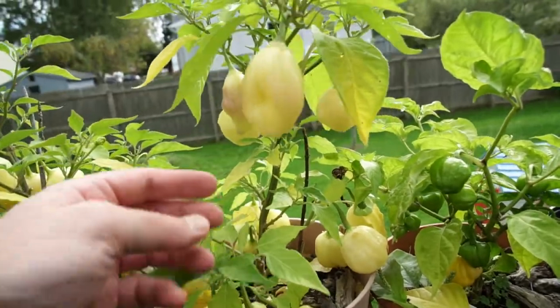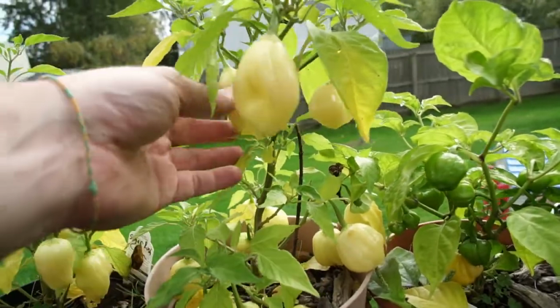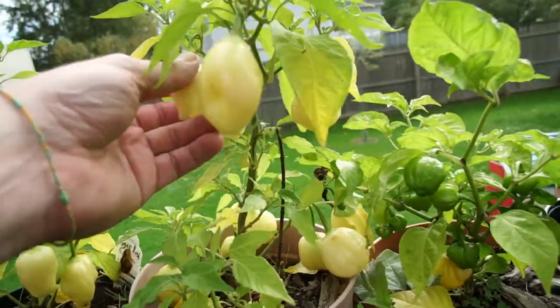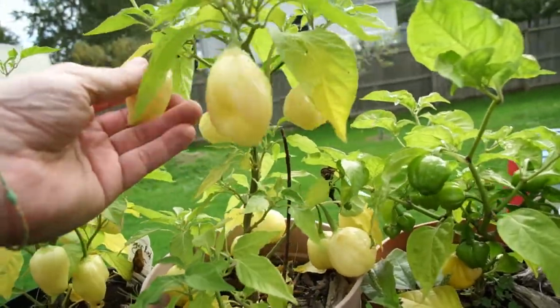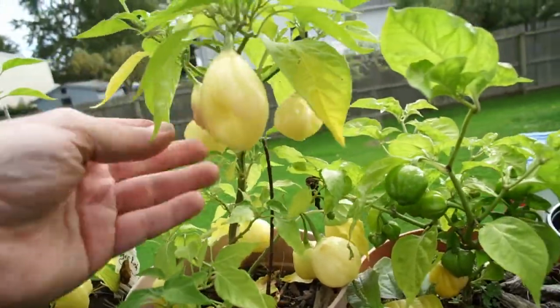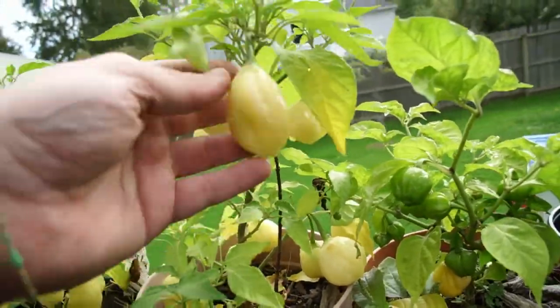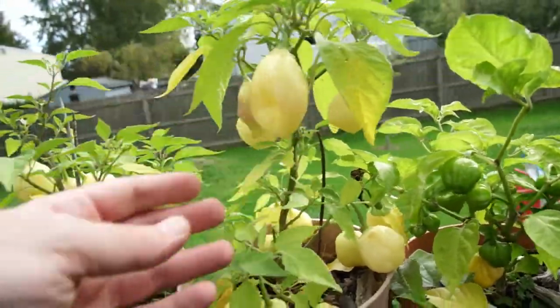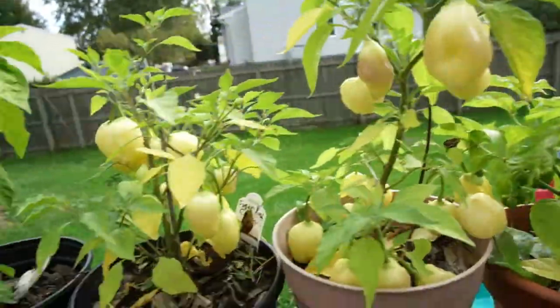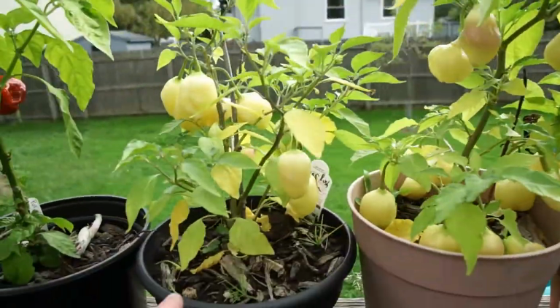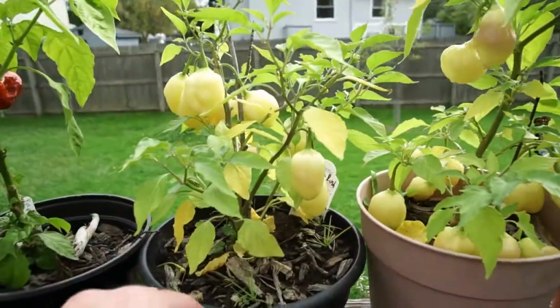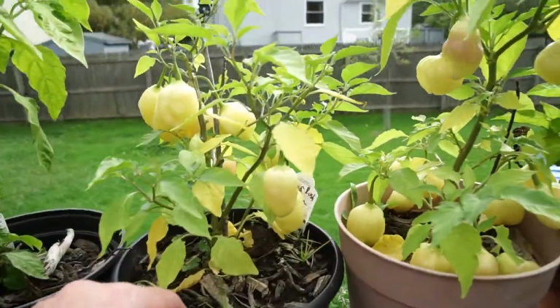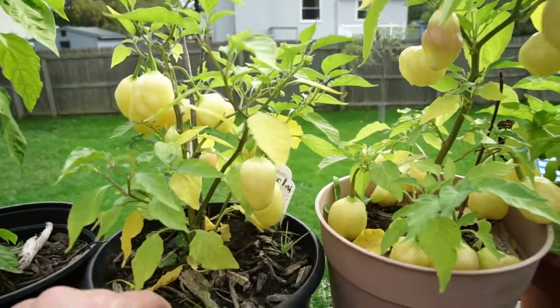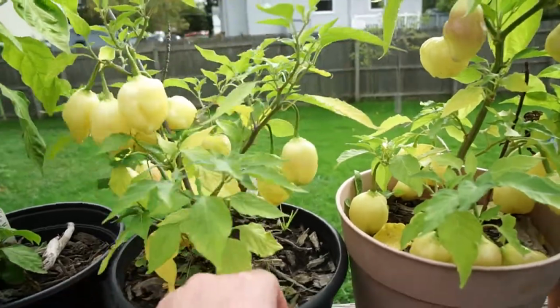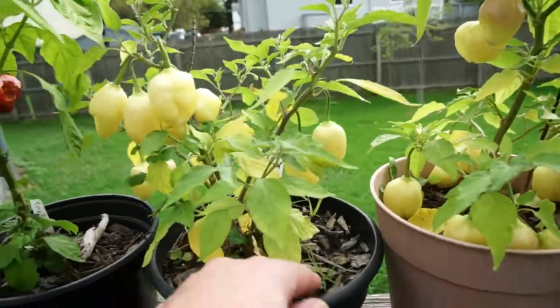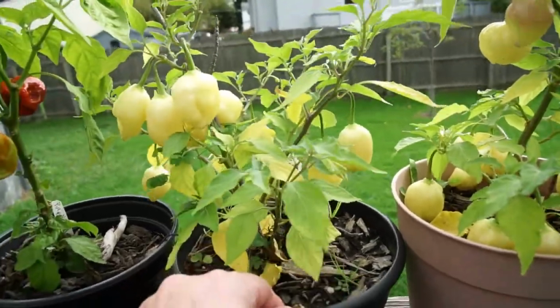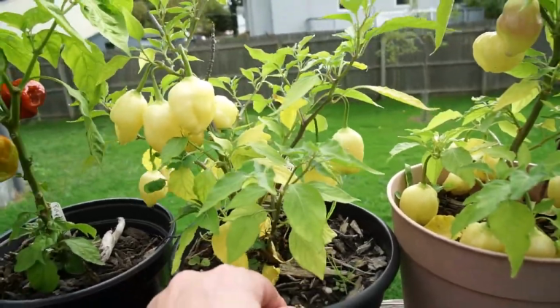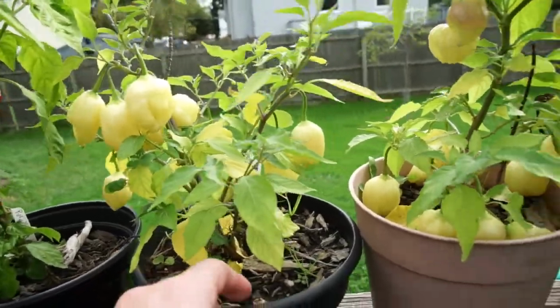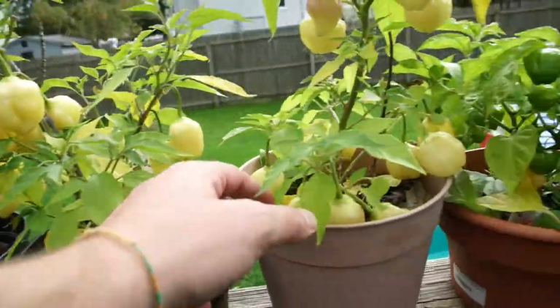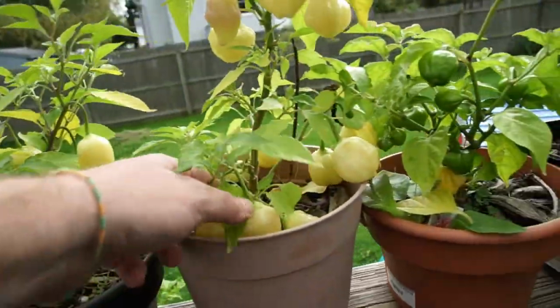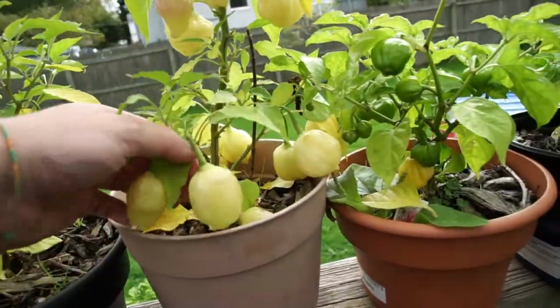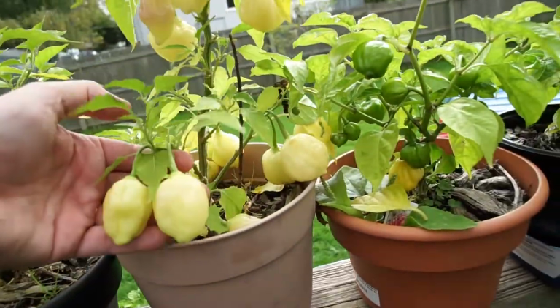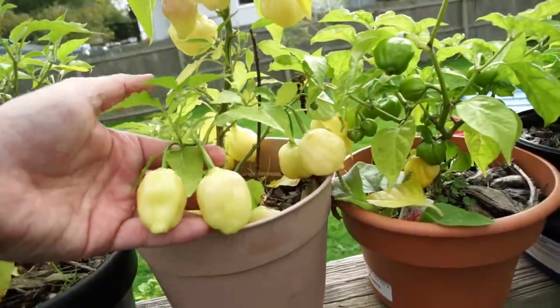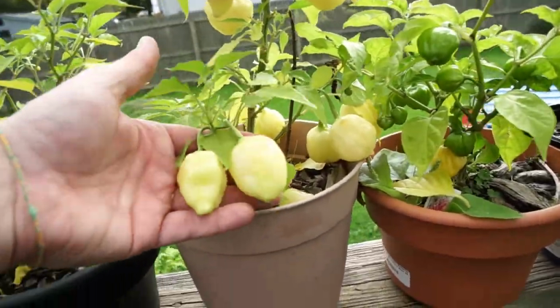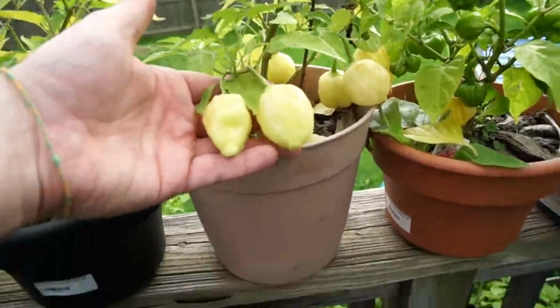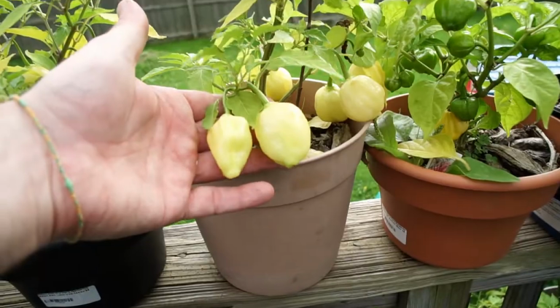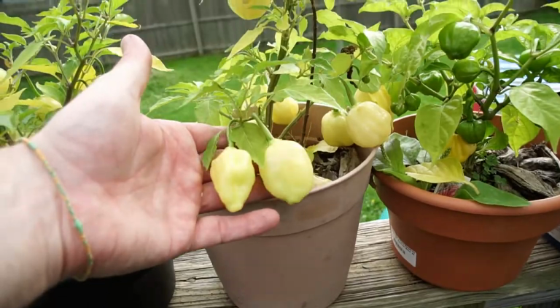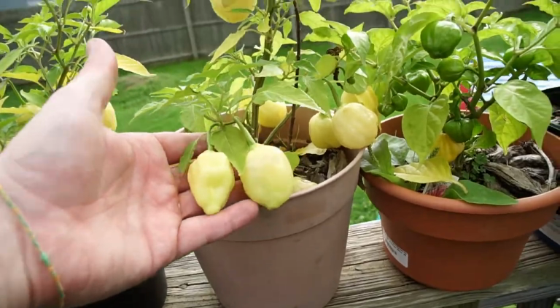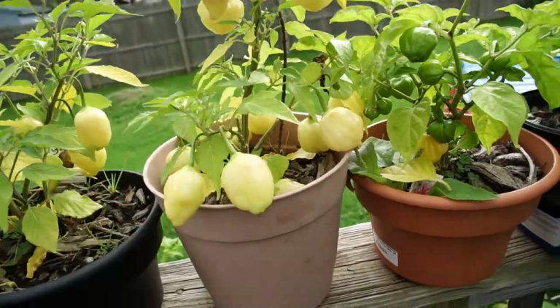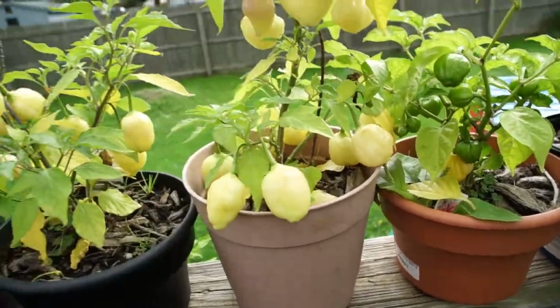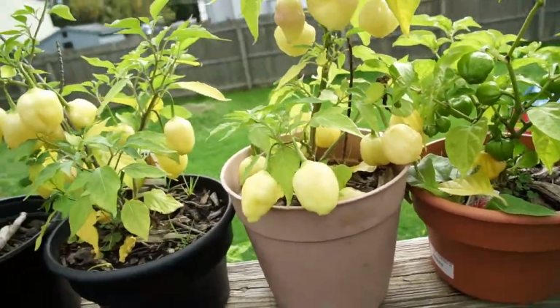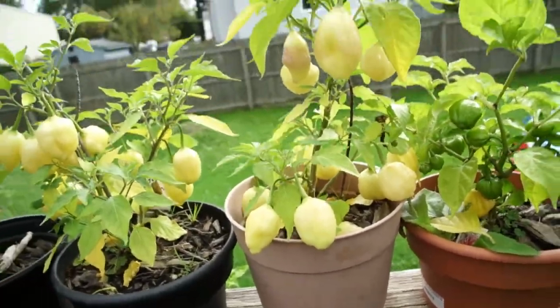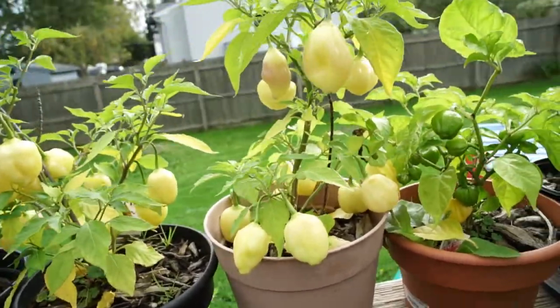These are Sugar Rush Cream — two Sugar Rush Cream plants right next to each other. Very sweet, not too hot. Great pepper, very good eating.